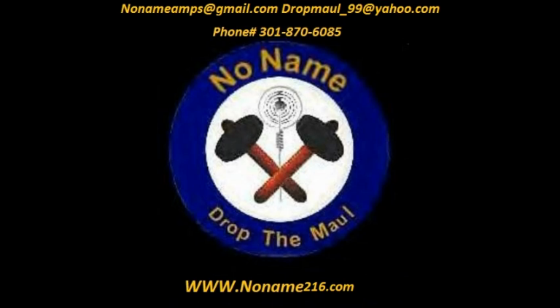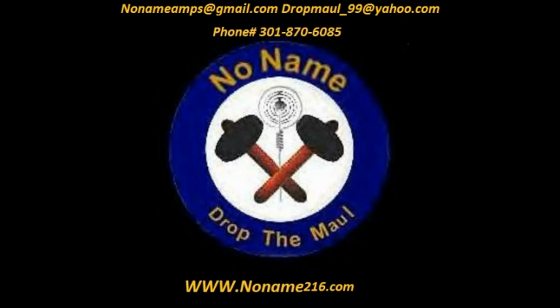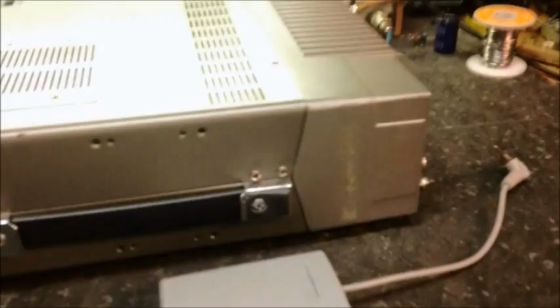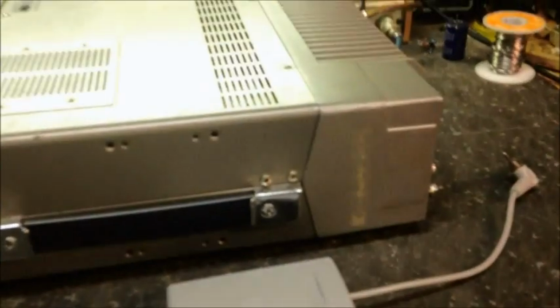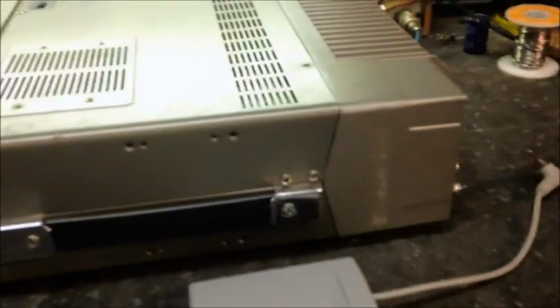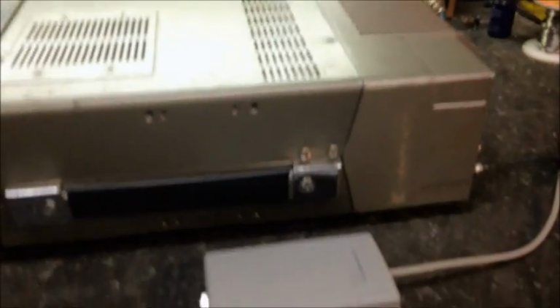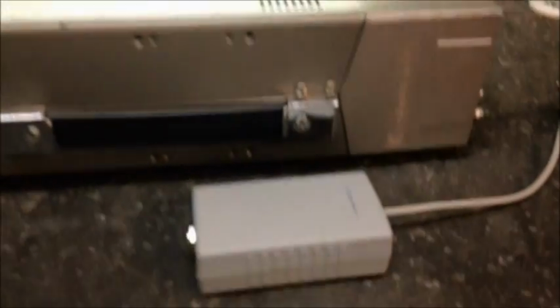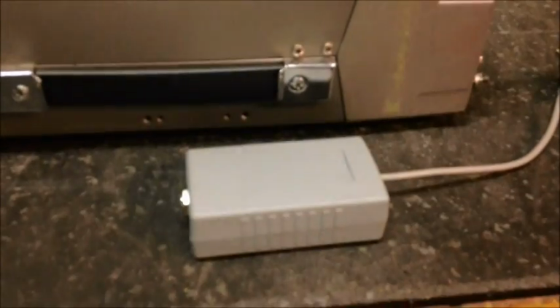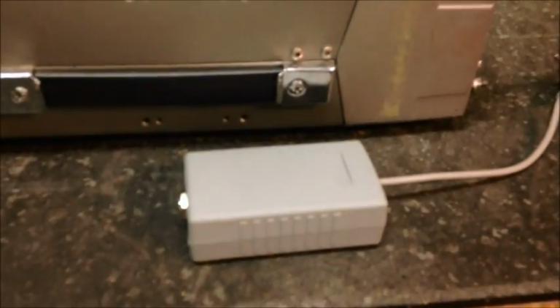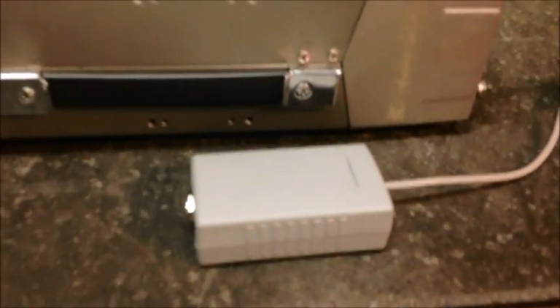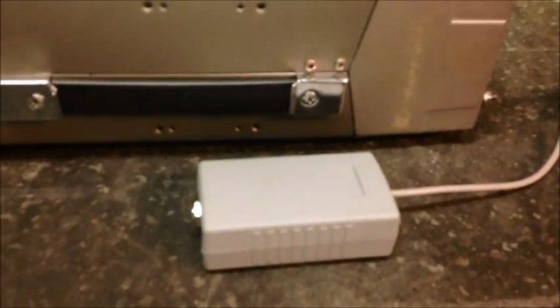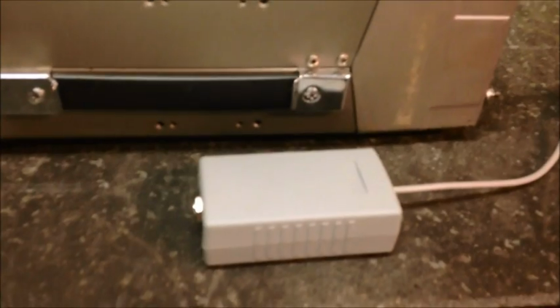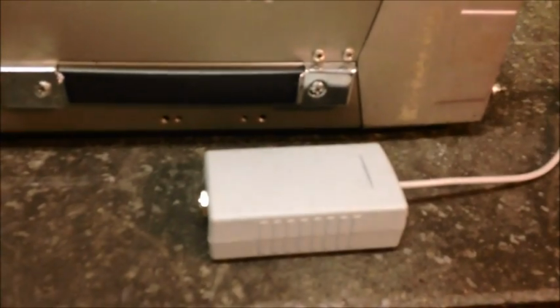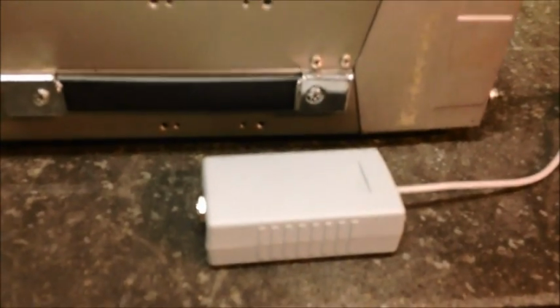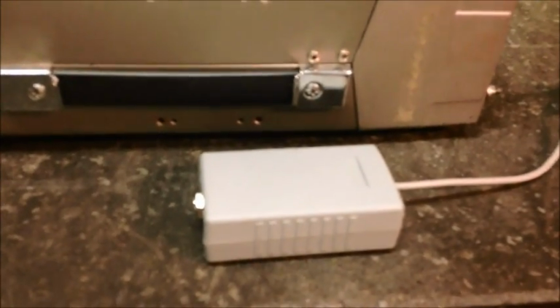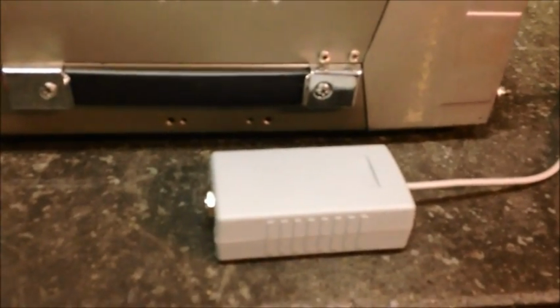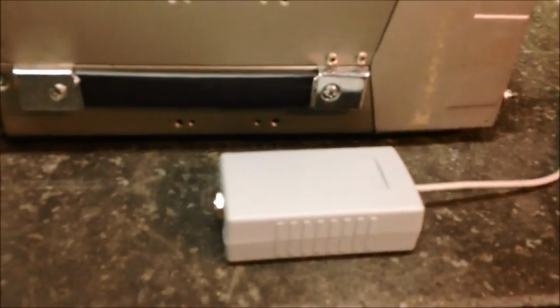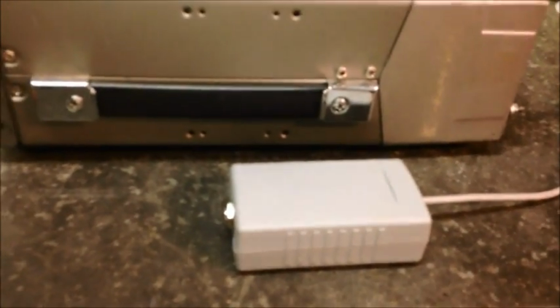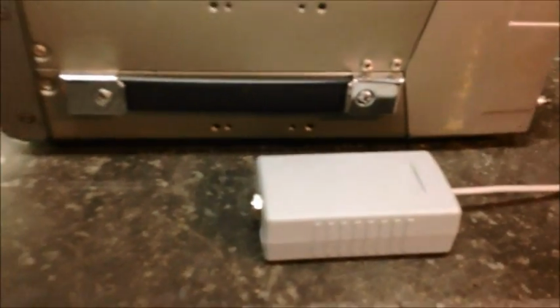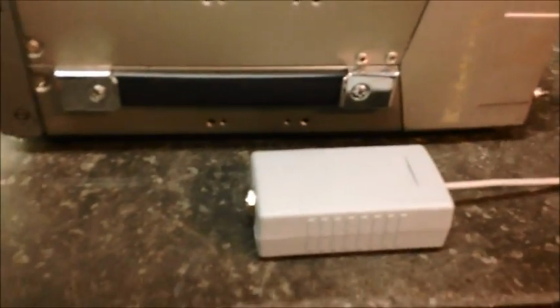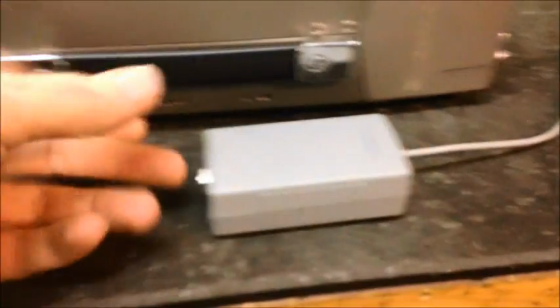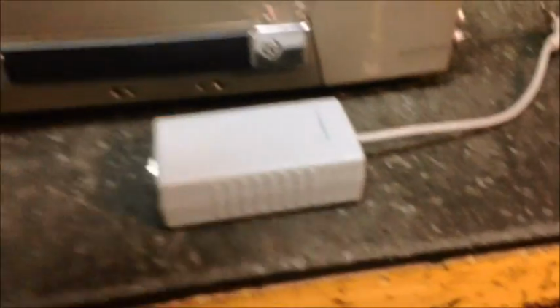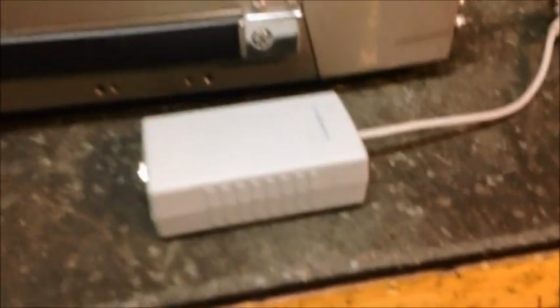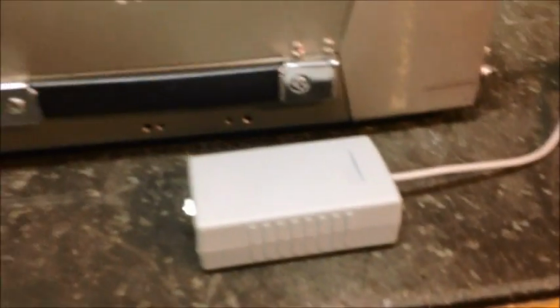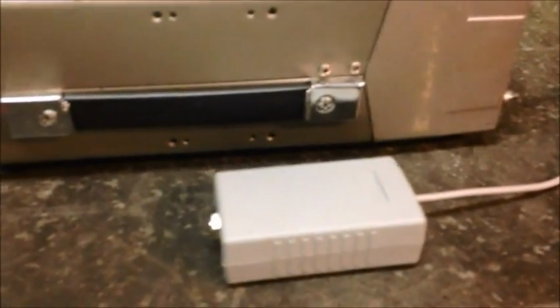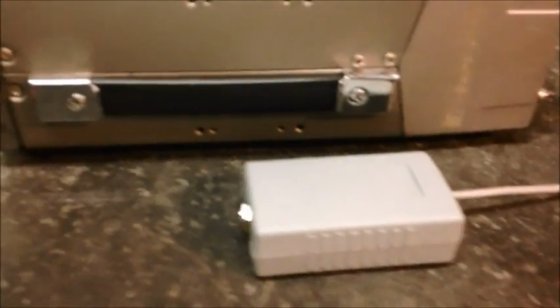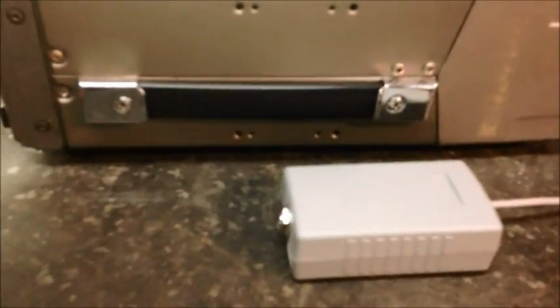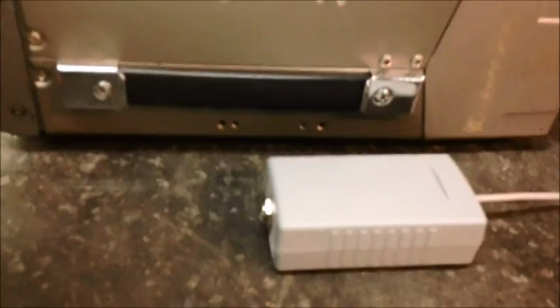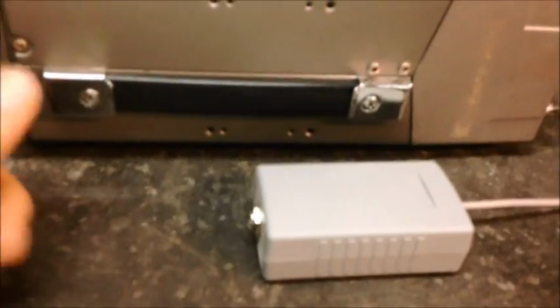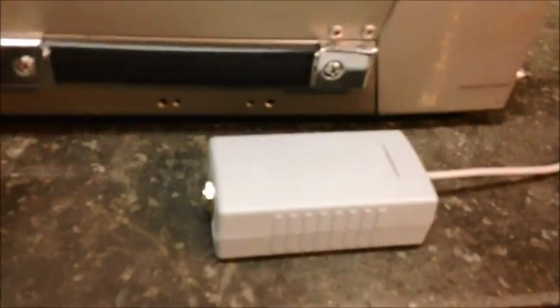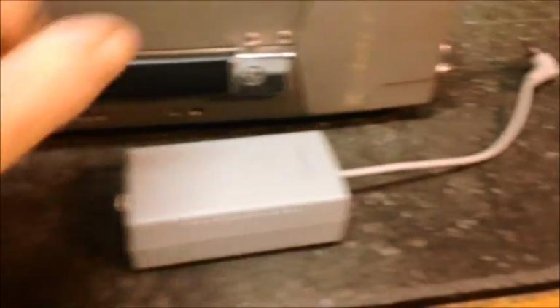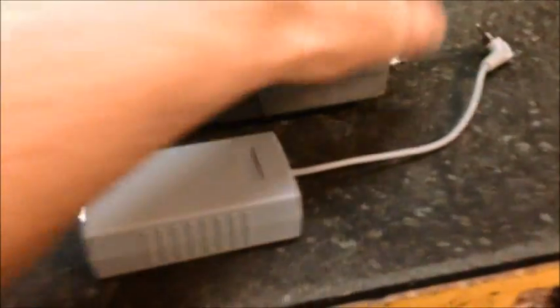Hey guys, got a new piece of equipment here. I've been getting a lot of requests for this, so I've been building them, but I've never really made a true video on it.